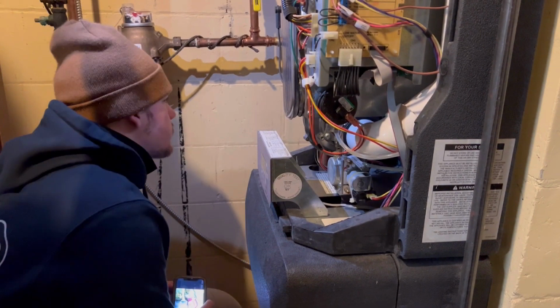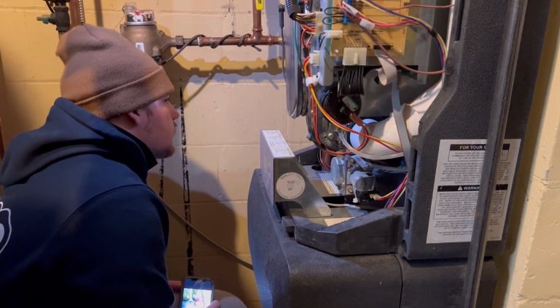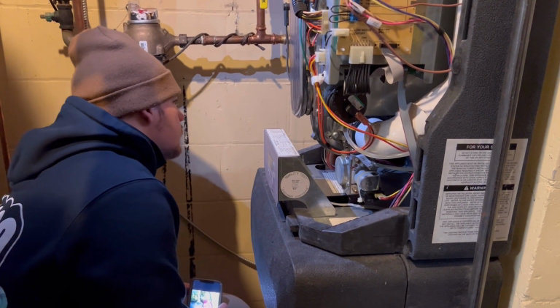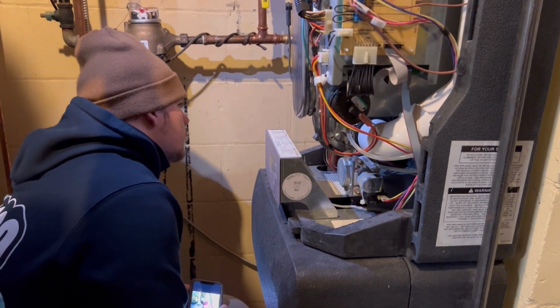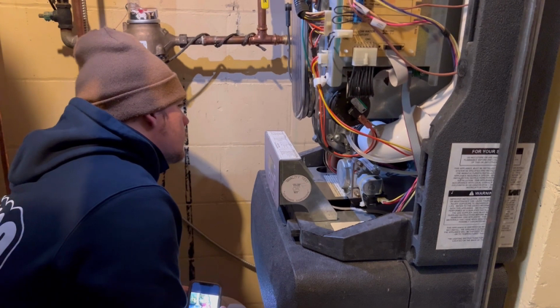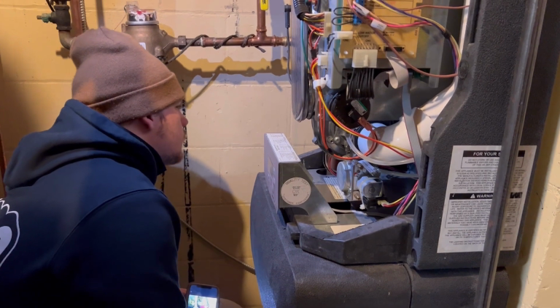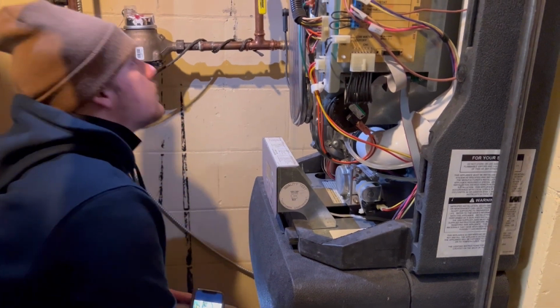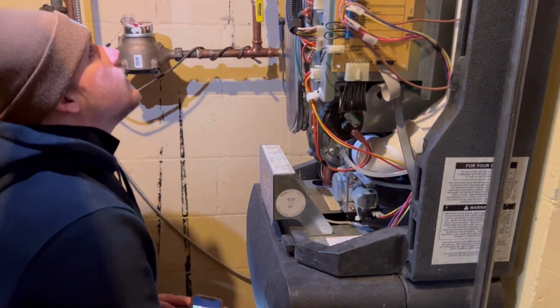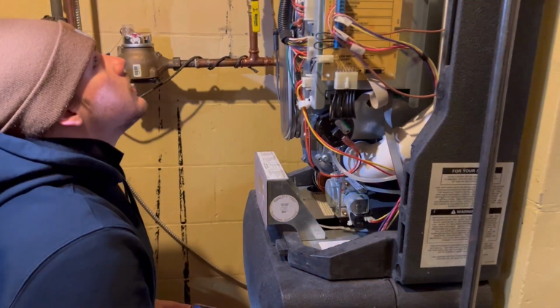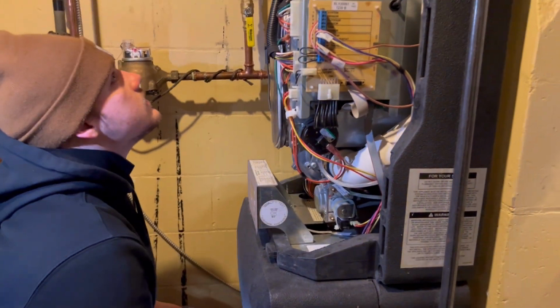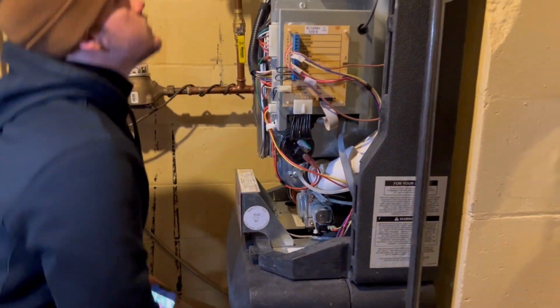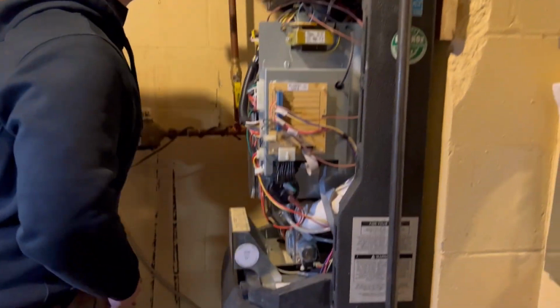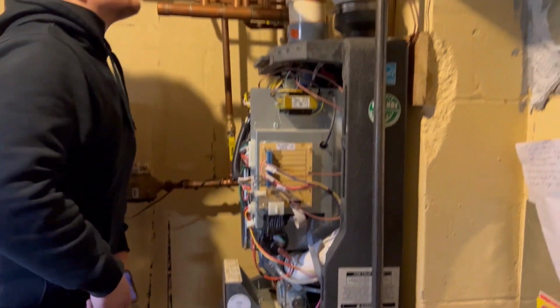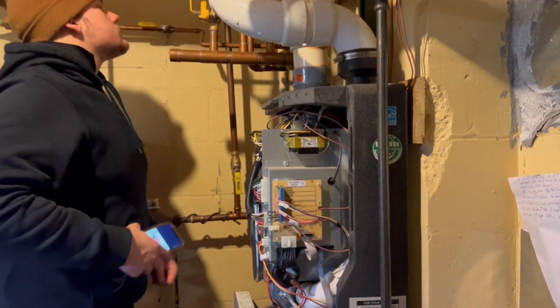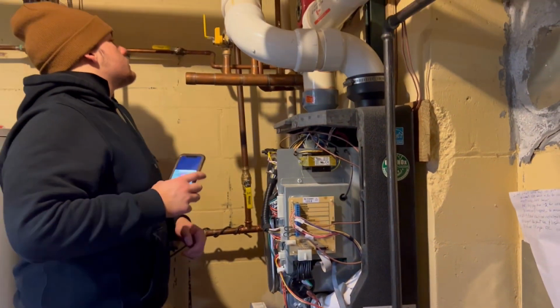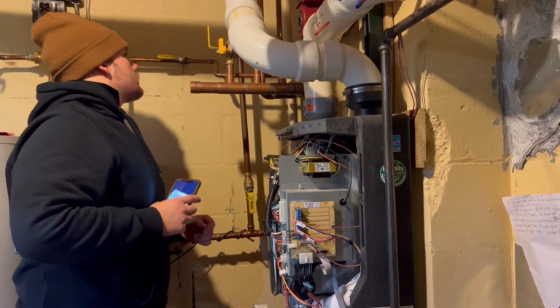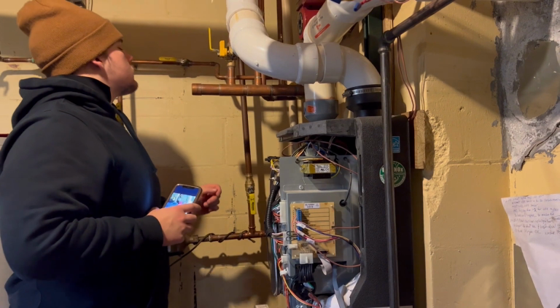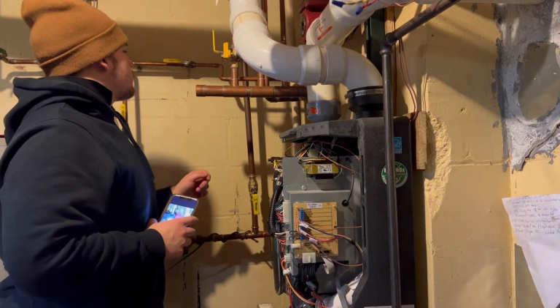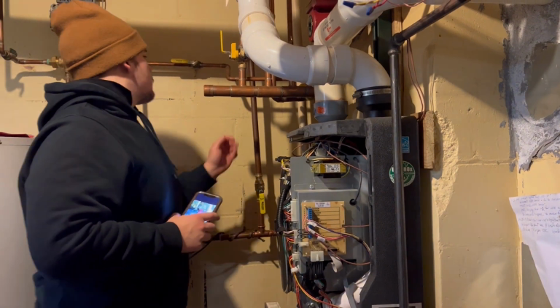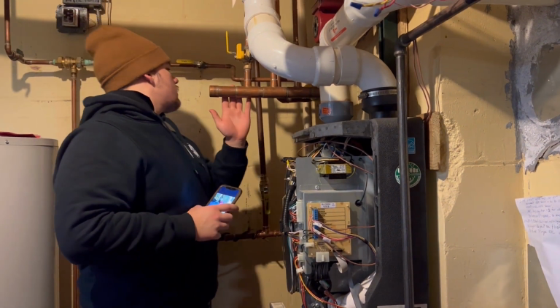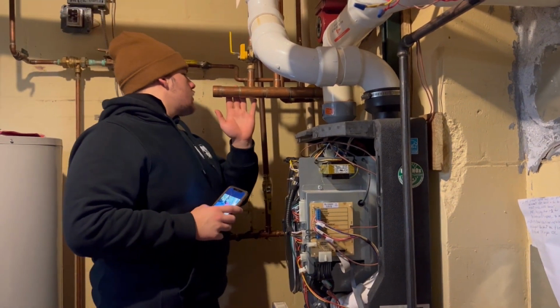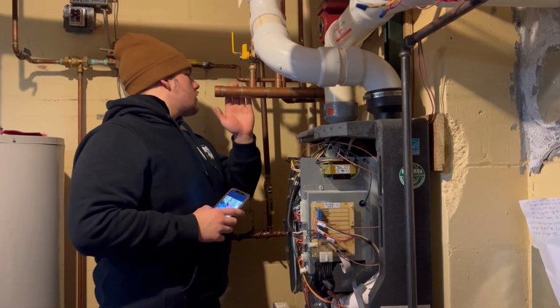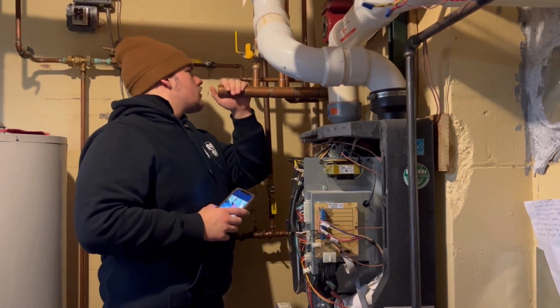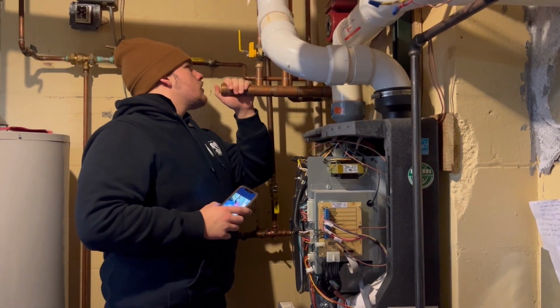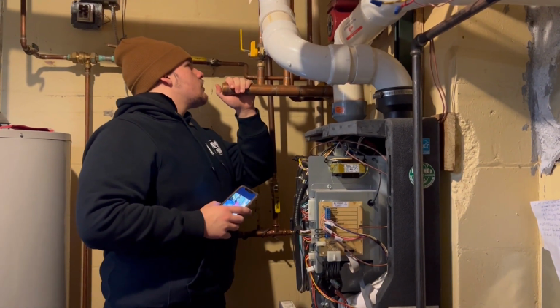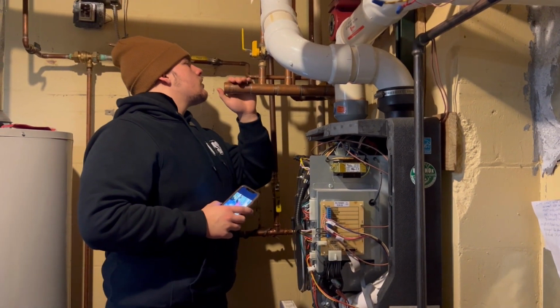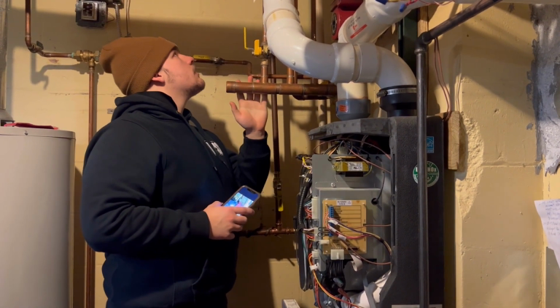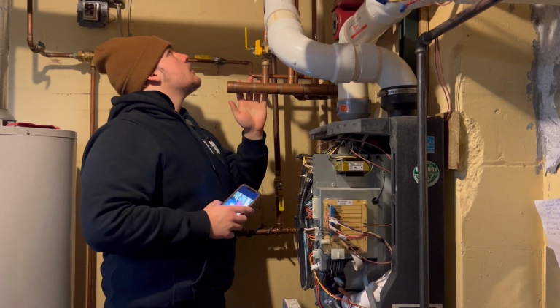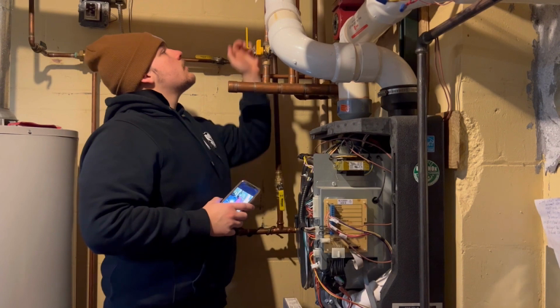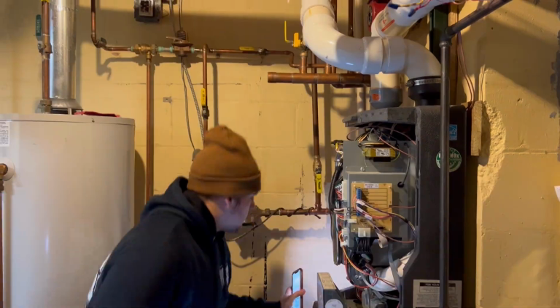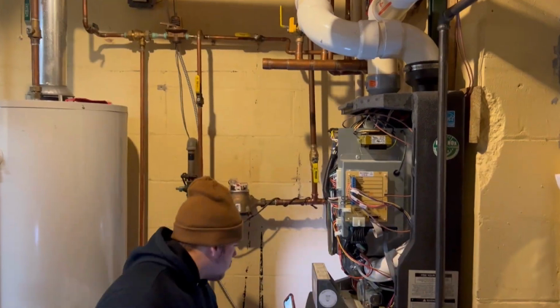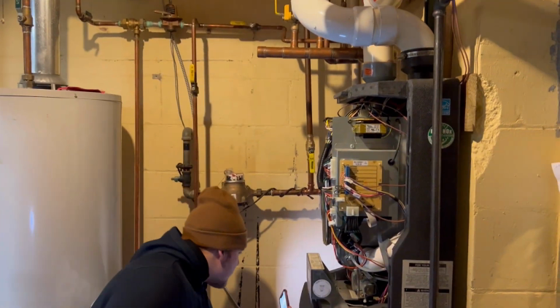Even if it seems like the system is running normally, that low pressure can cause equipment to overheat if it's not getting the flow that it needs, and it can also put stress on the motors. So it's good that we noticed that today.